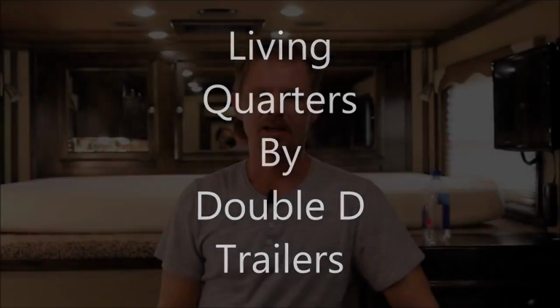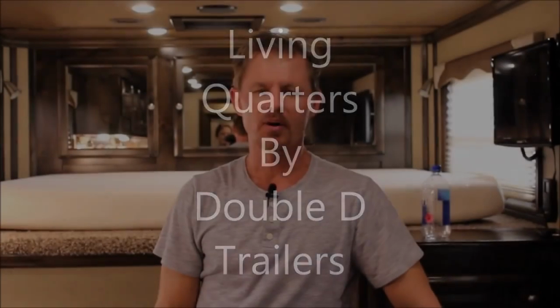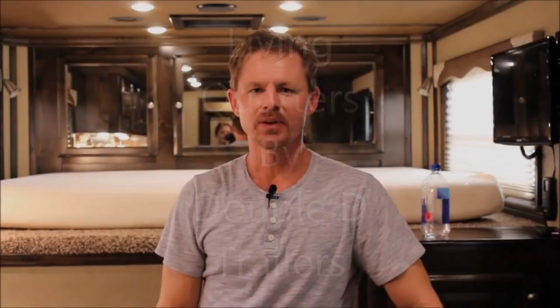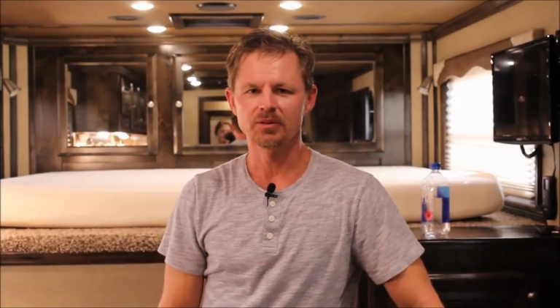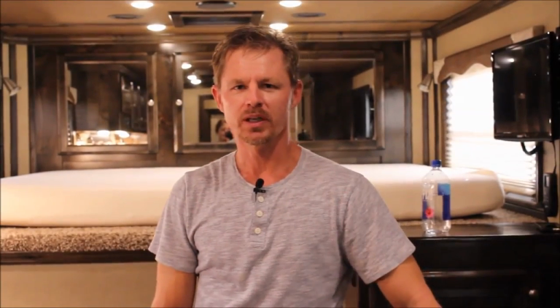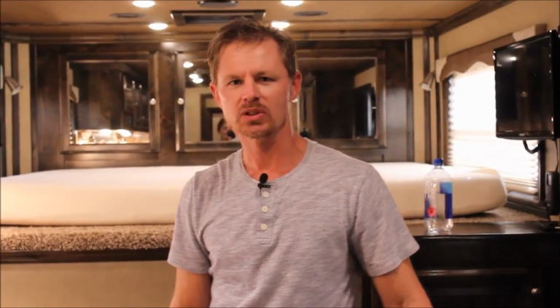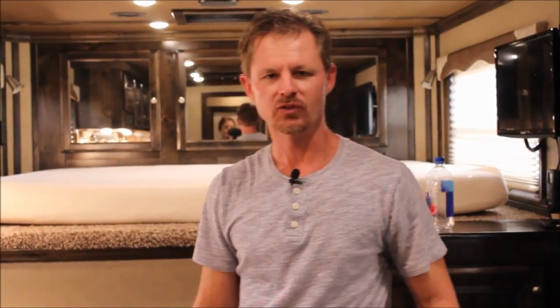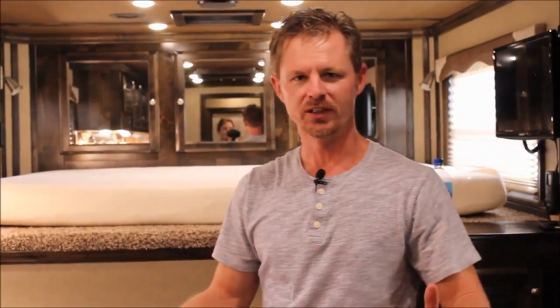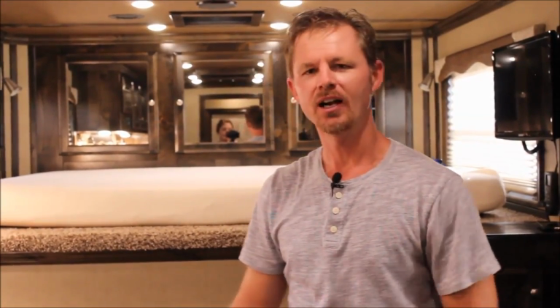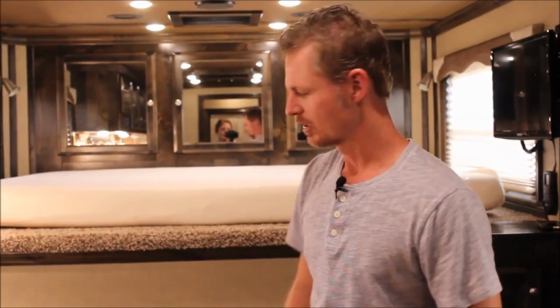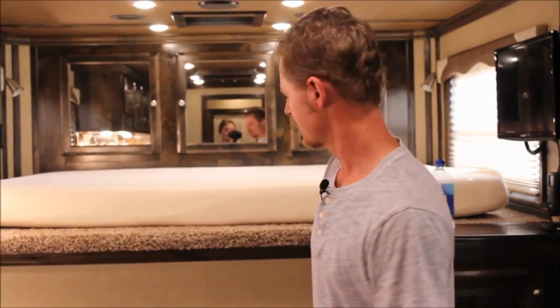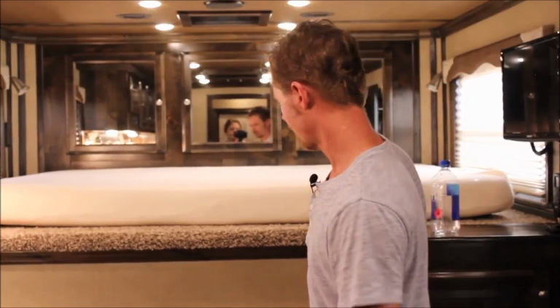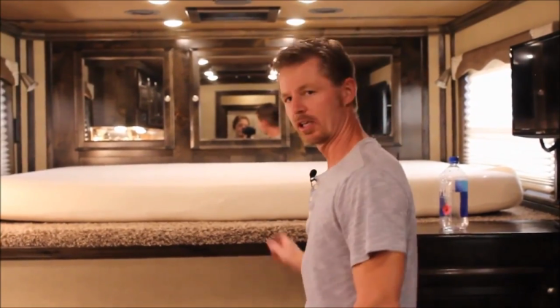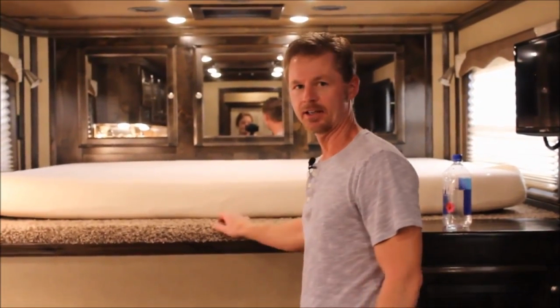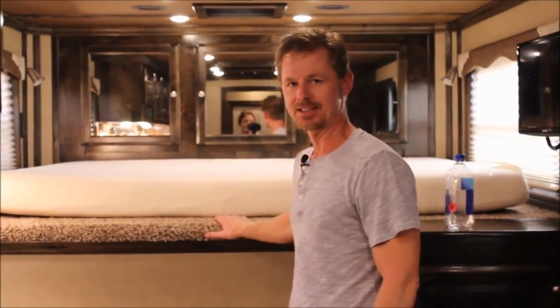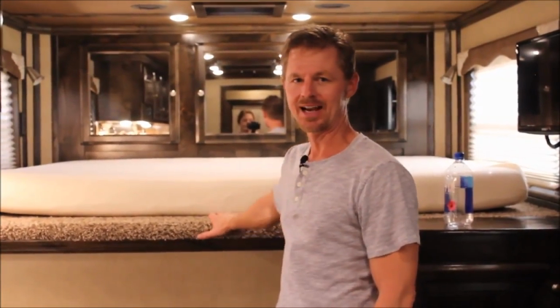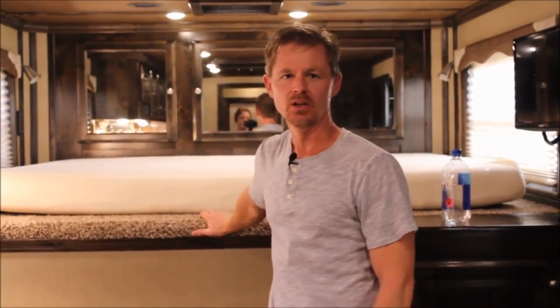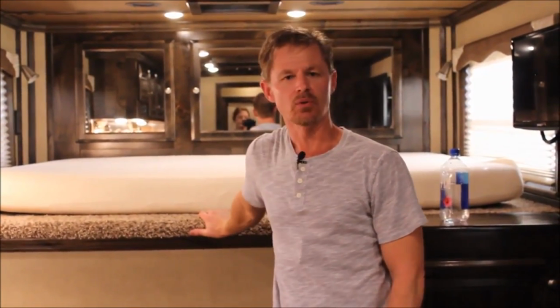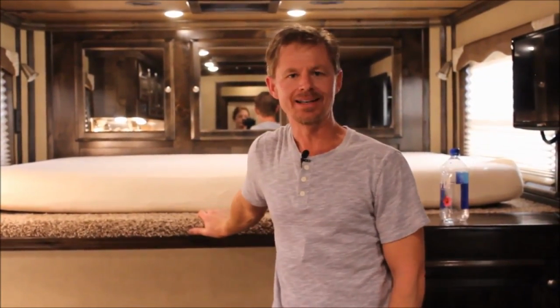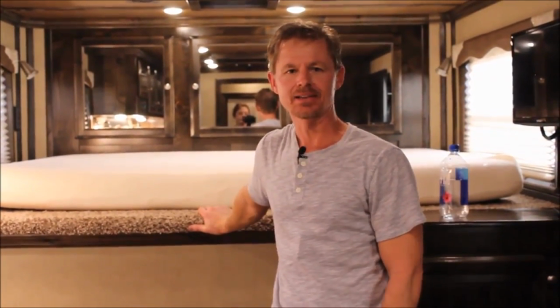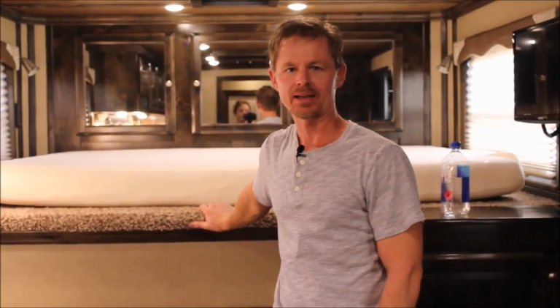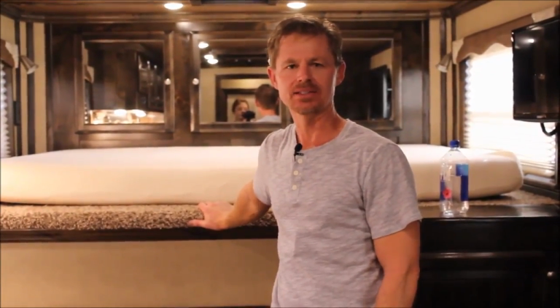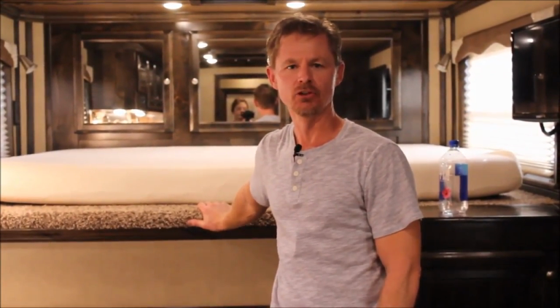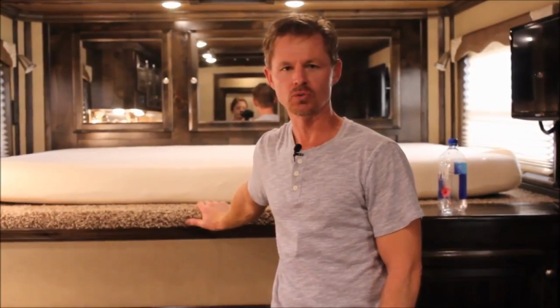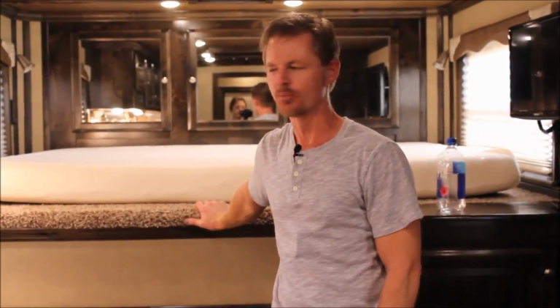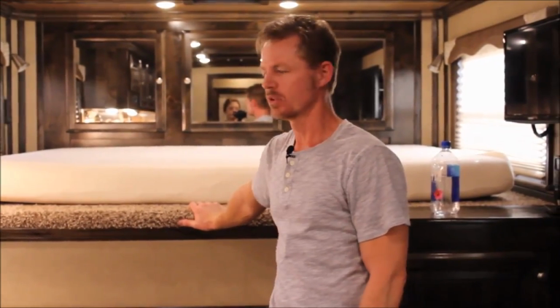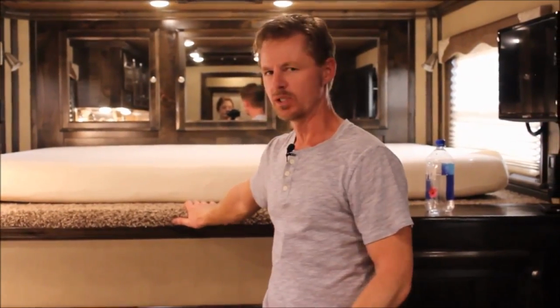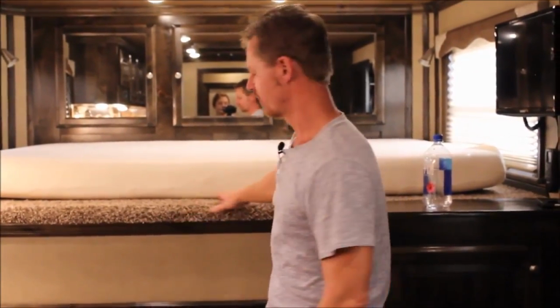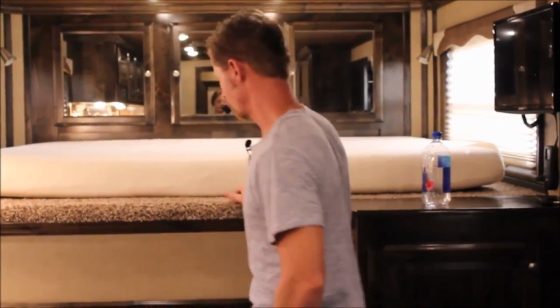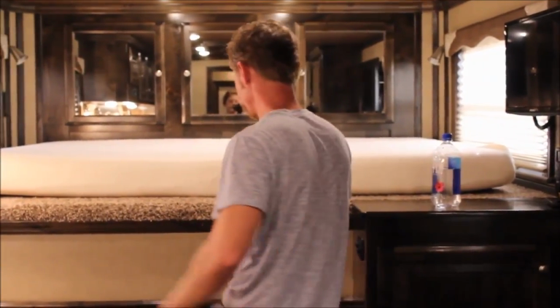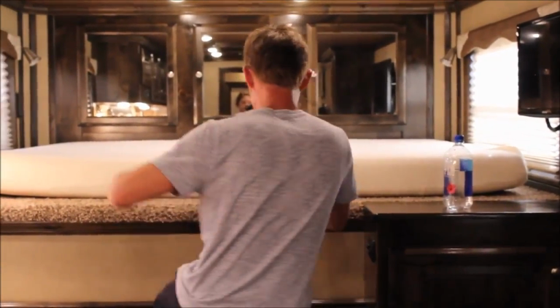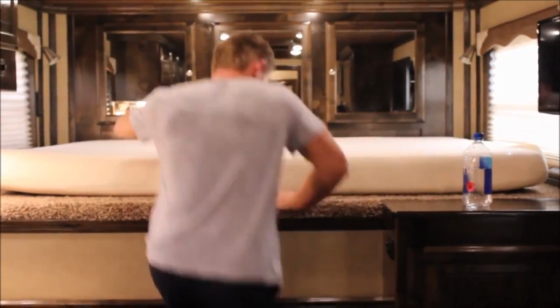Hi, I'm Brad with Double D Trailers. Thanks for sharing your time with us. Today we're going to be looking at a Safe Tack with the Rawhide EX package. It's a 10-foot short wall. You're going to really love the features that we've designed.